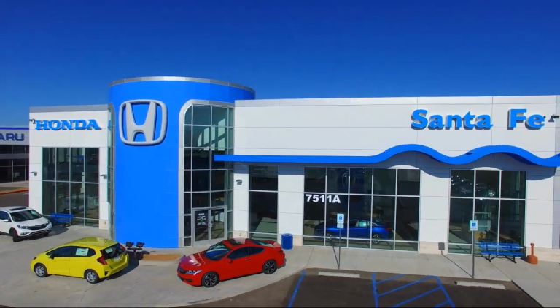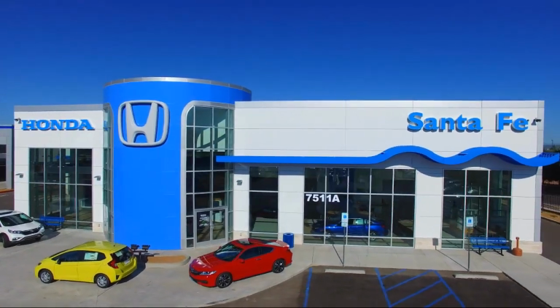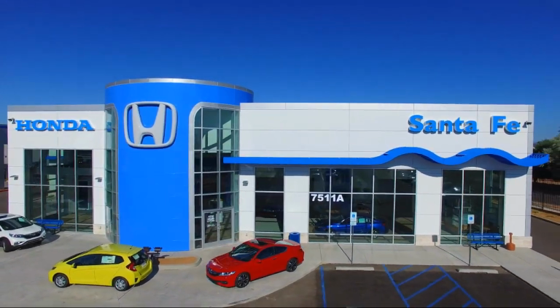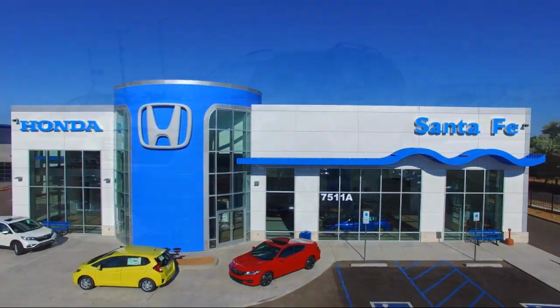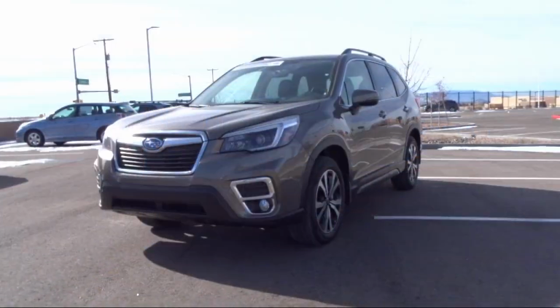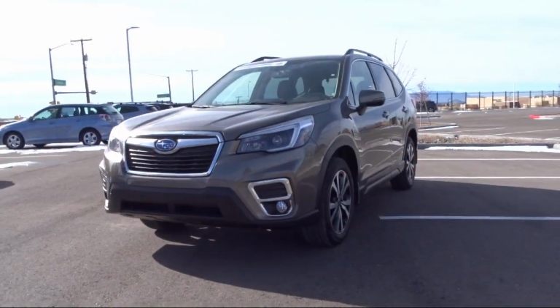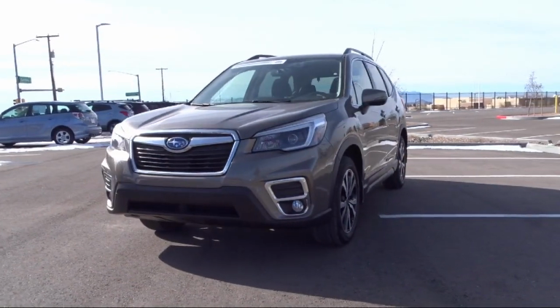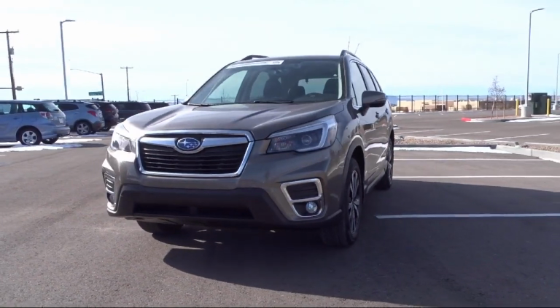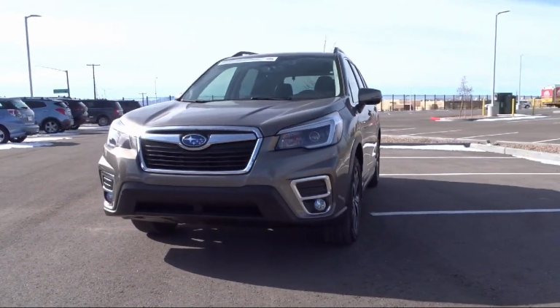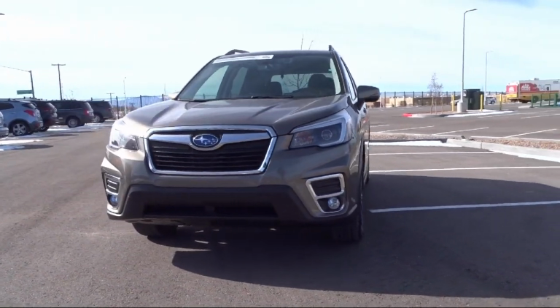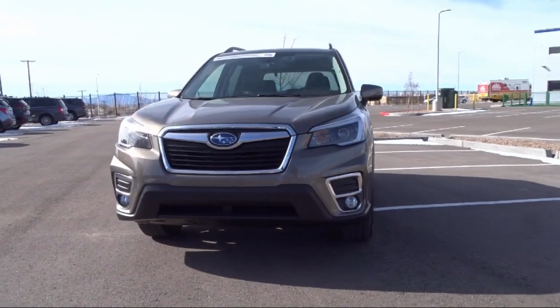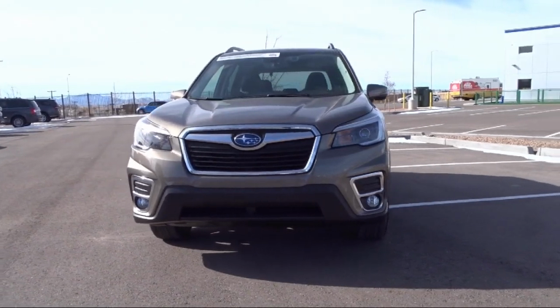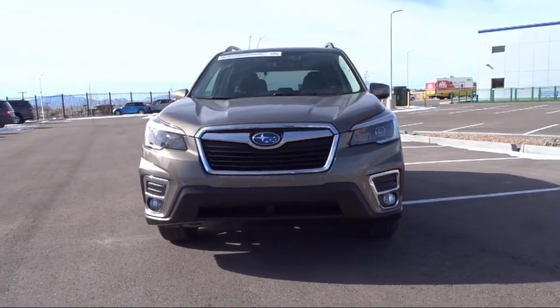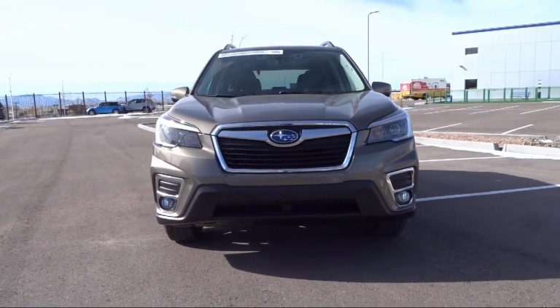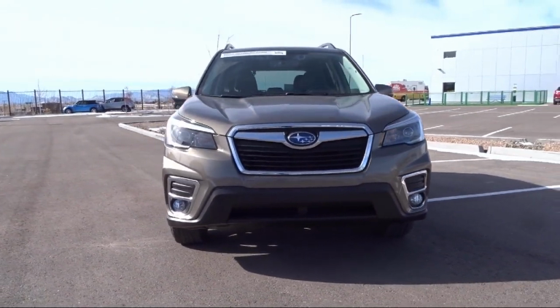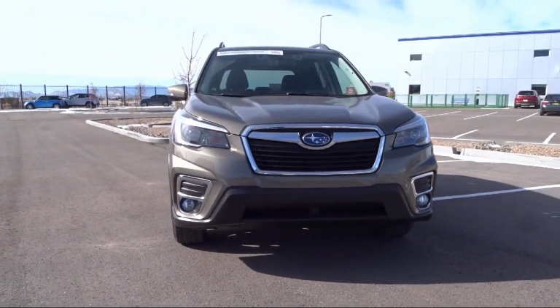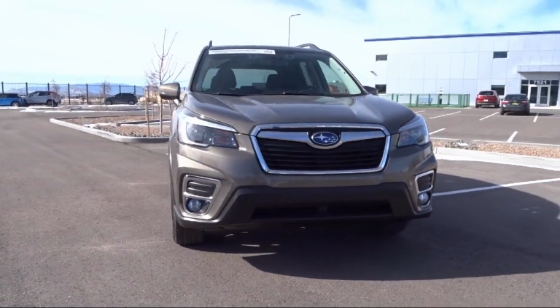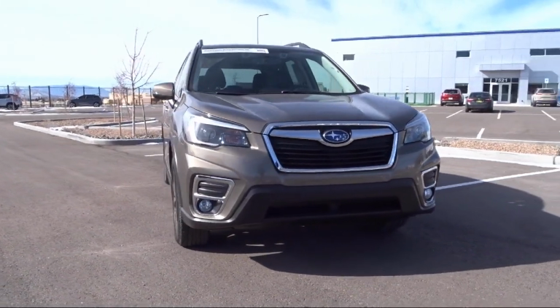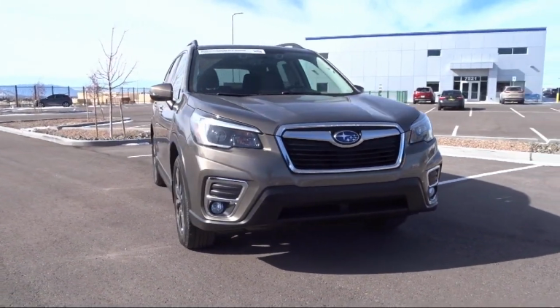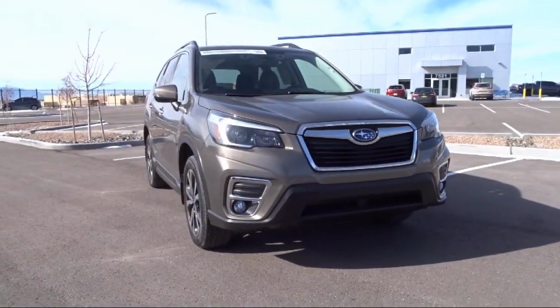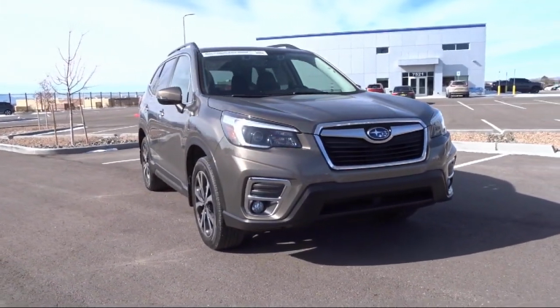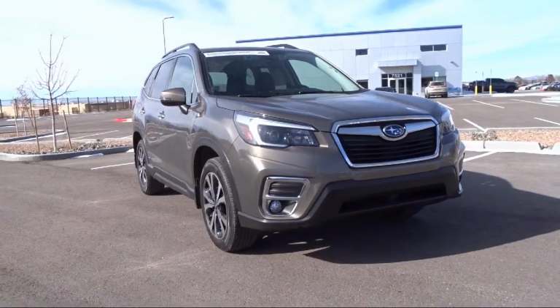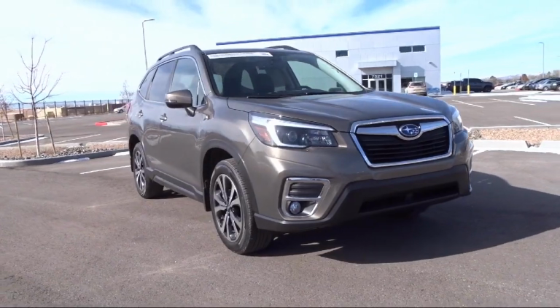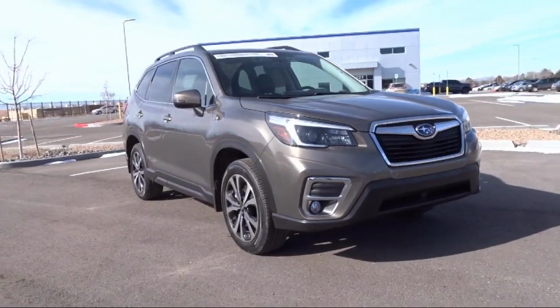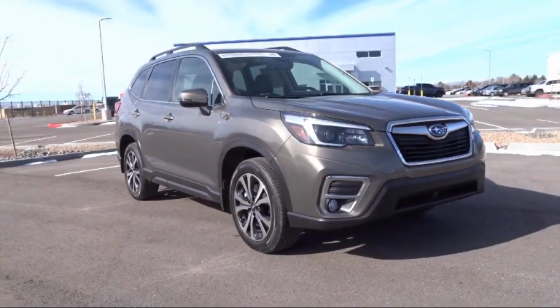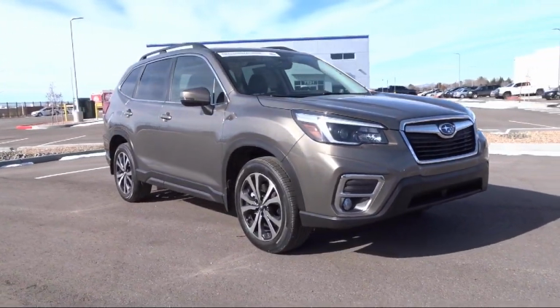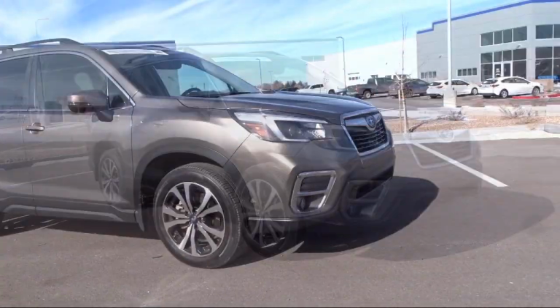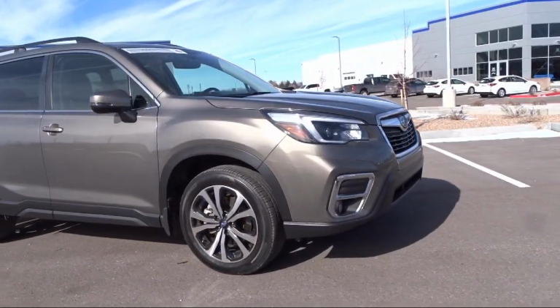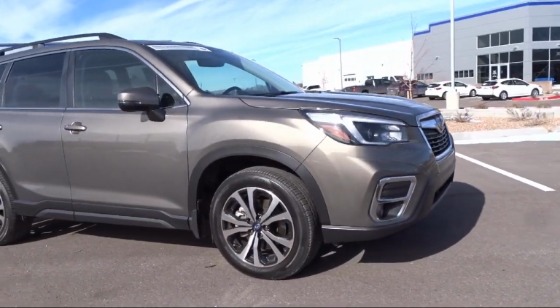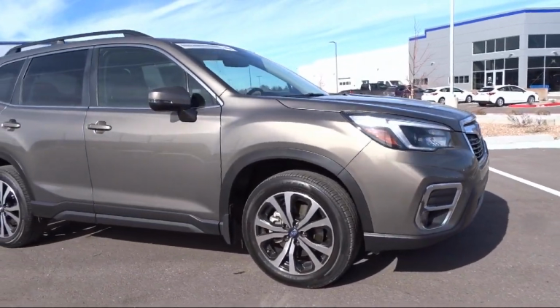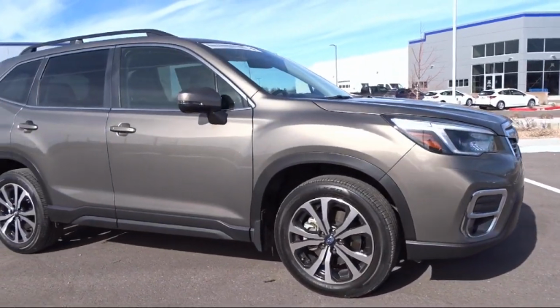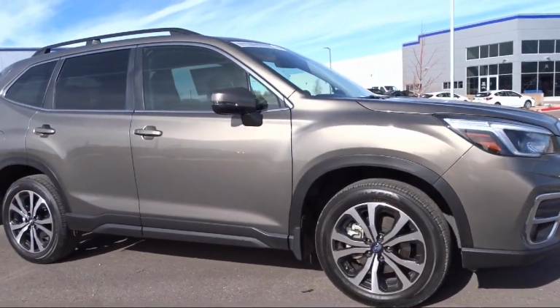It comes equipped with Auto High Beam Headlamp Control, Sirius XM Satellite Radio, Heated Seats, Split Pull Down Rear Seat, Dual Front Side Impact Airbags, Roof Rack, and Fully Automatic Headlights.